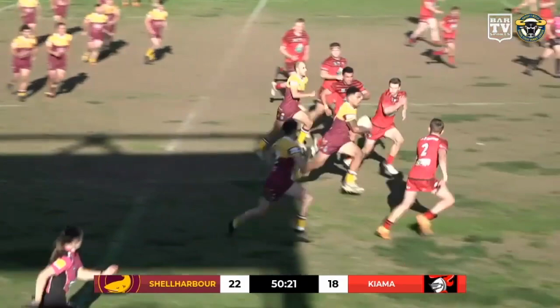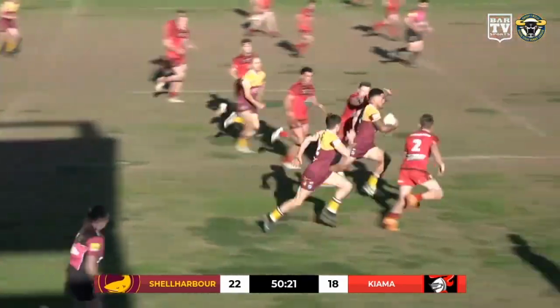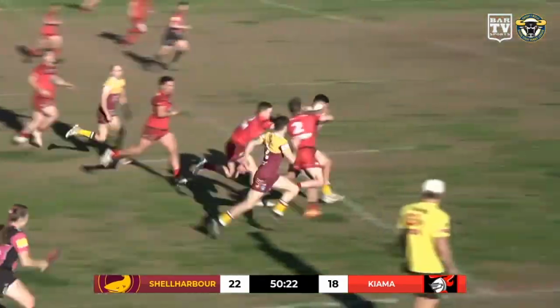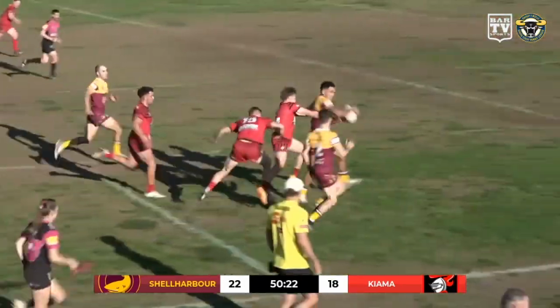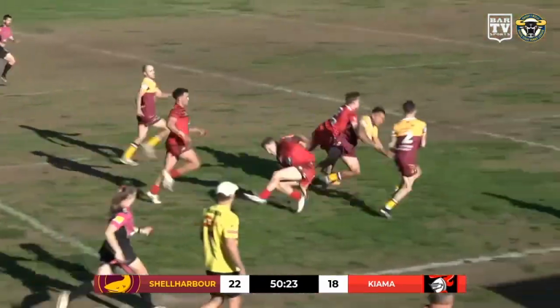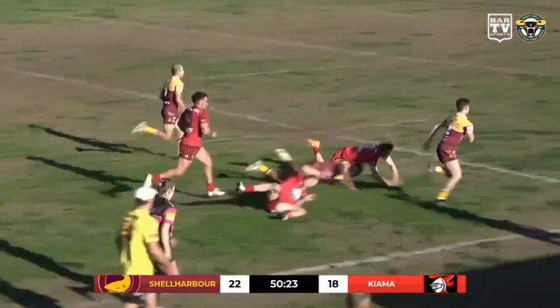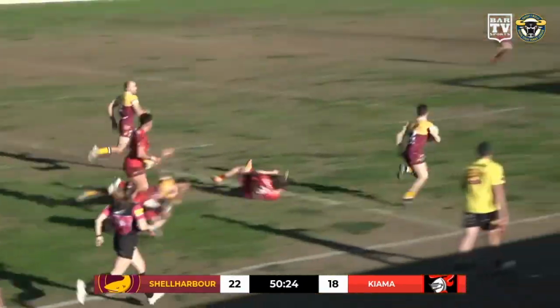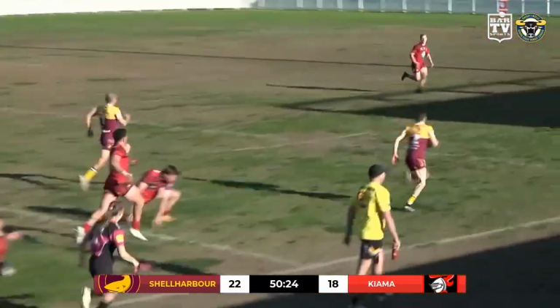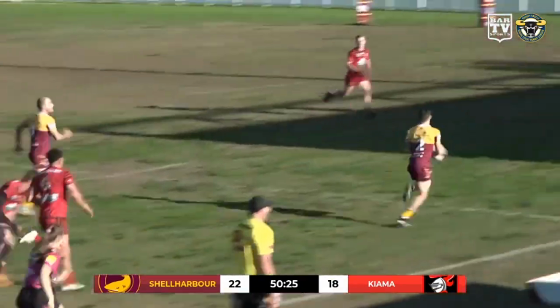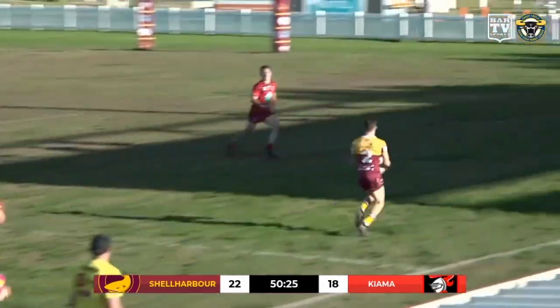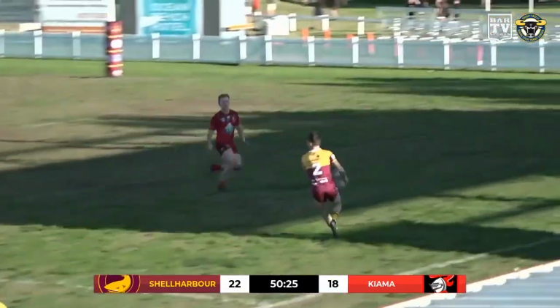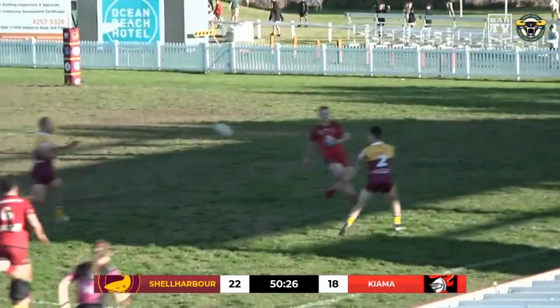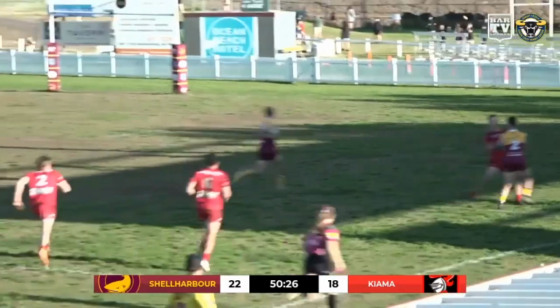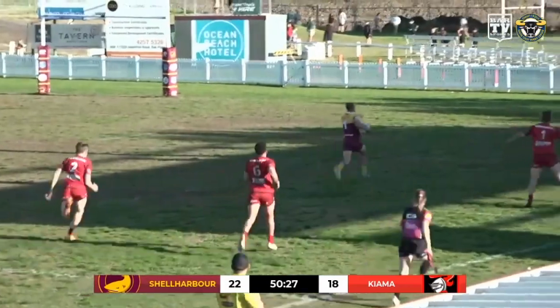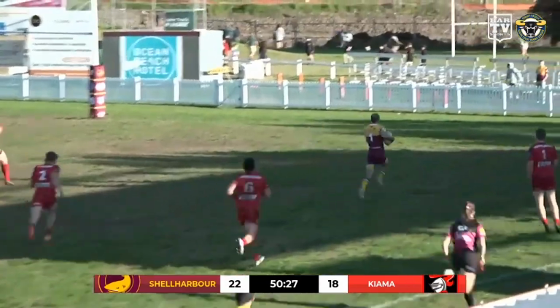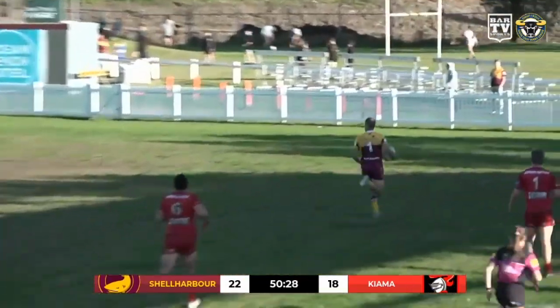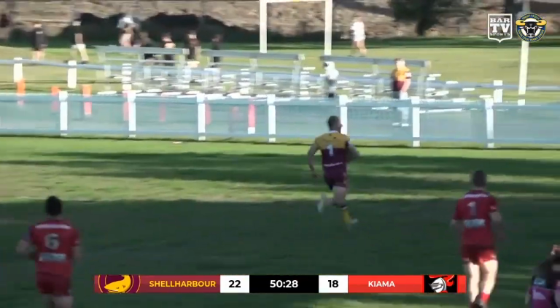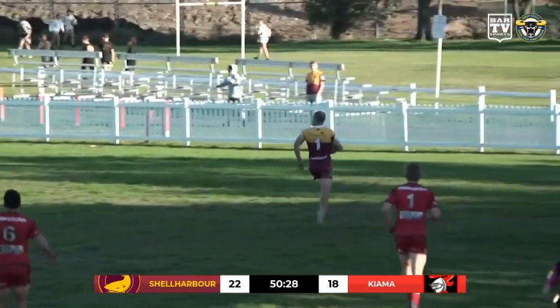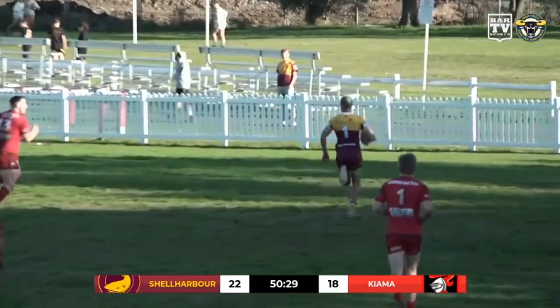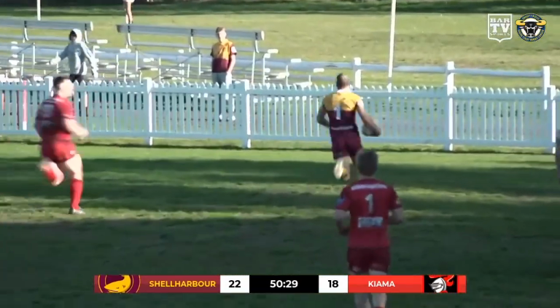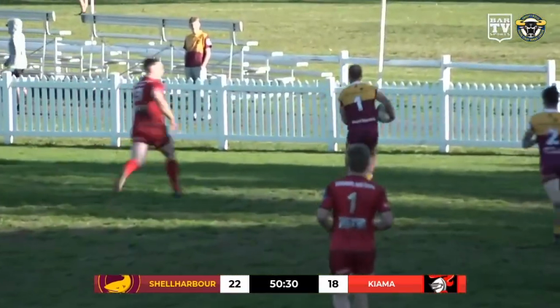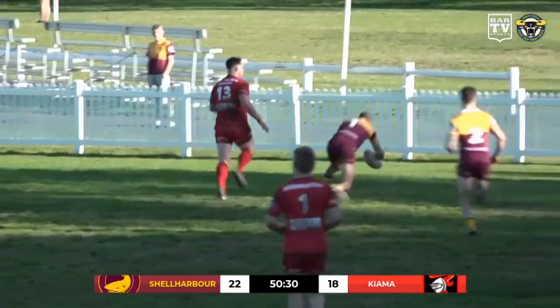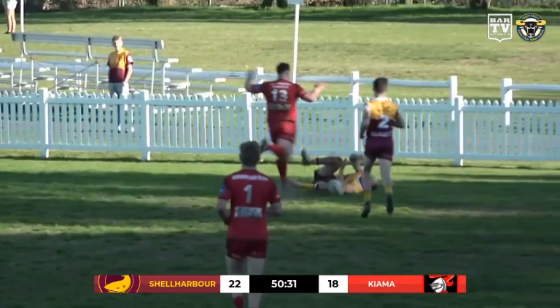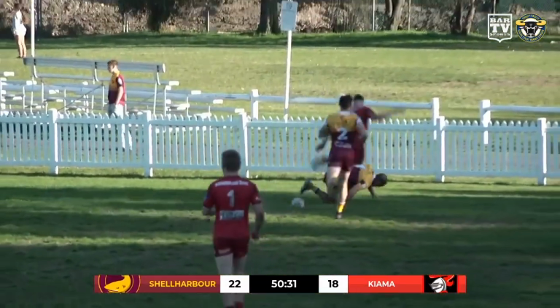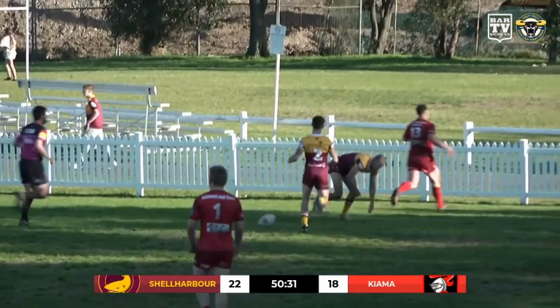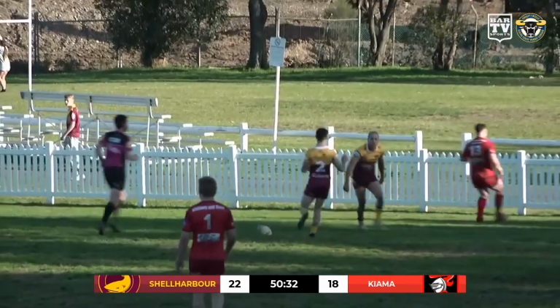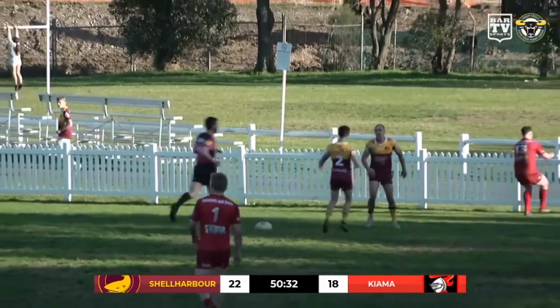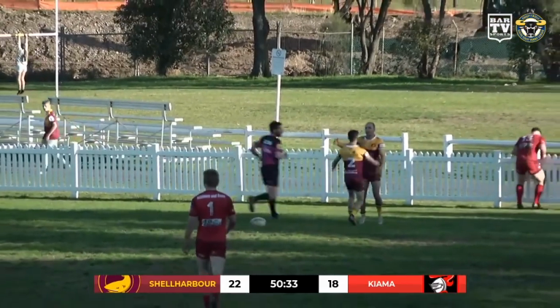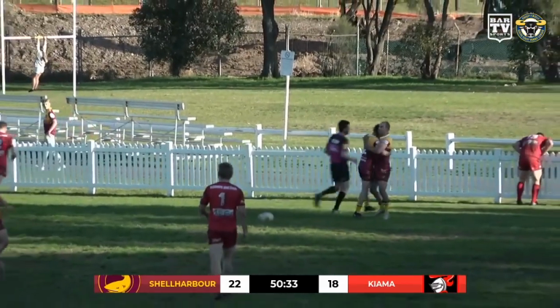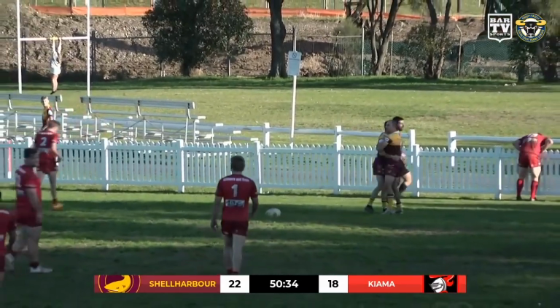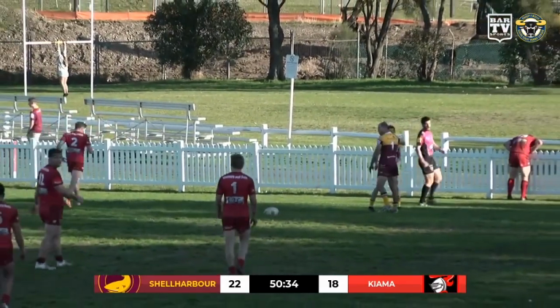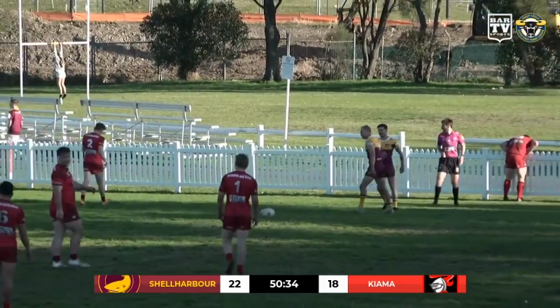They go down this side. Irome gets the ball free, finds Jai Brooker. Got support on the inside, goes back to the fullback Emmanuel Sultana, who runs away and scores out wide for the Shell Harbour Sharks.